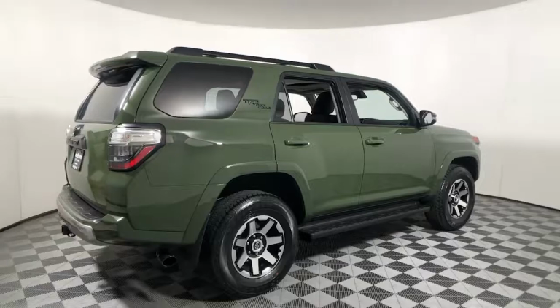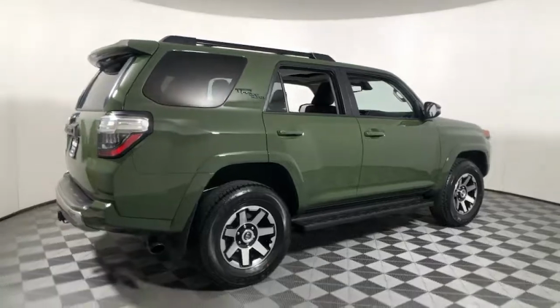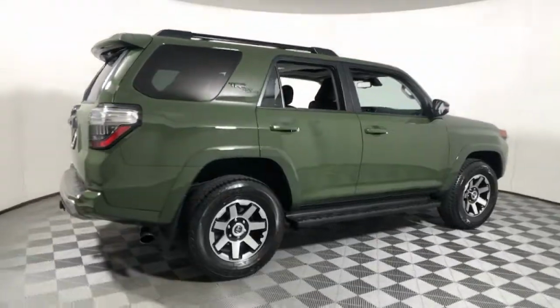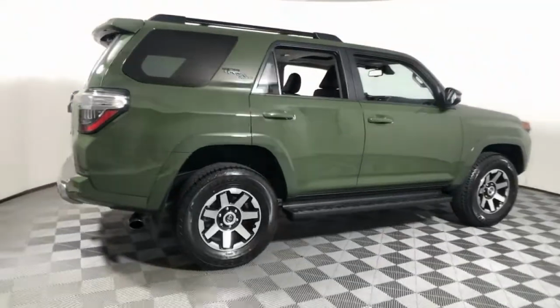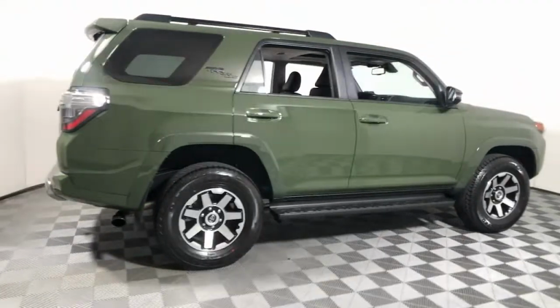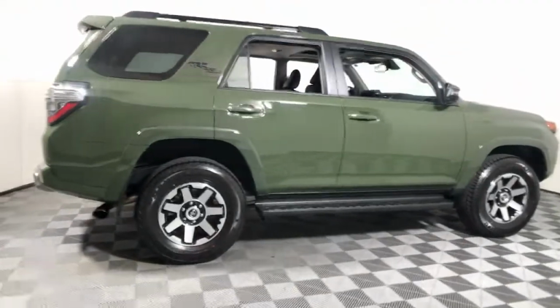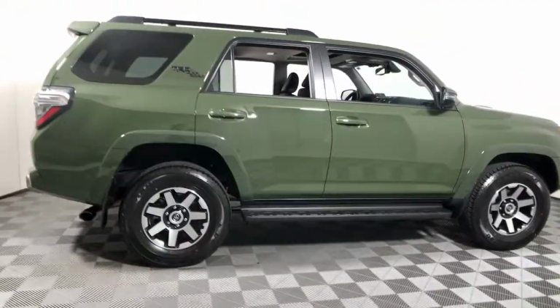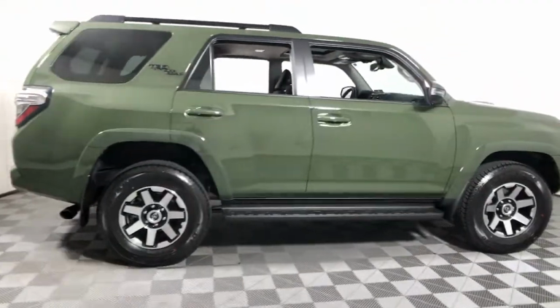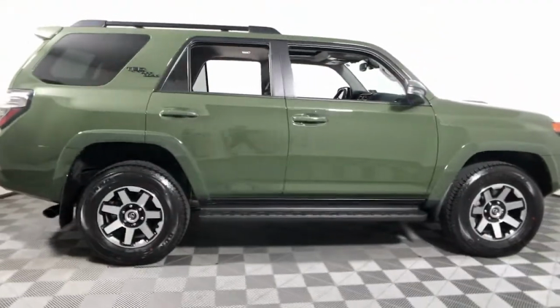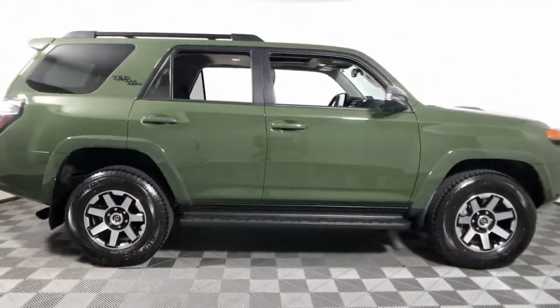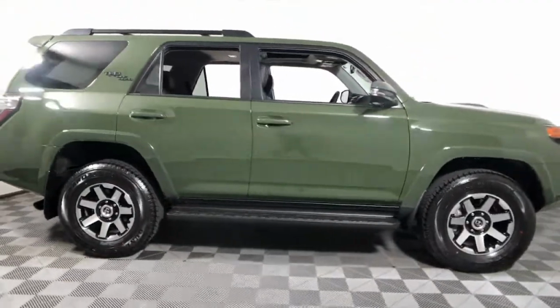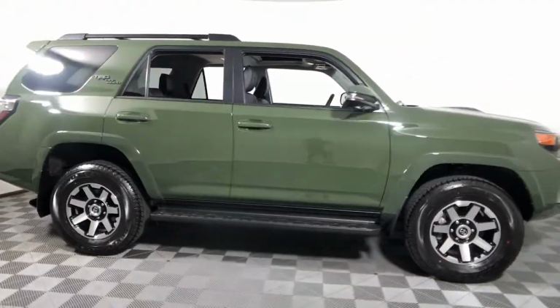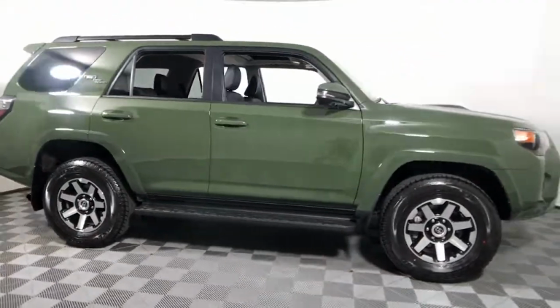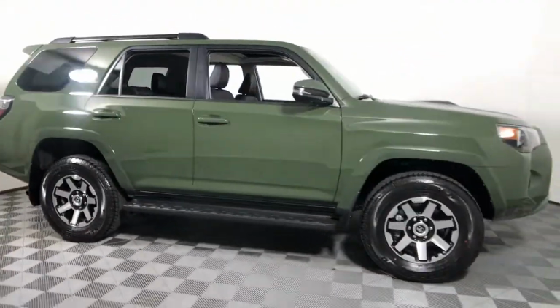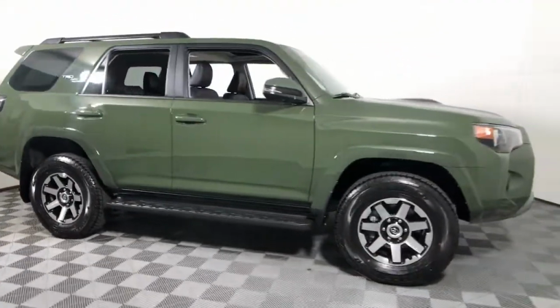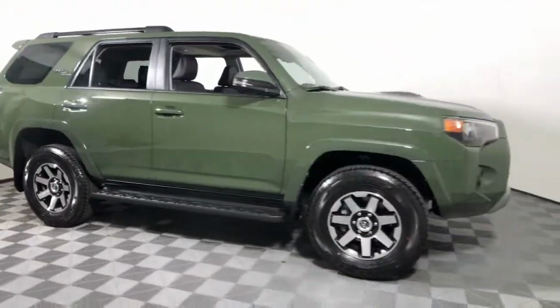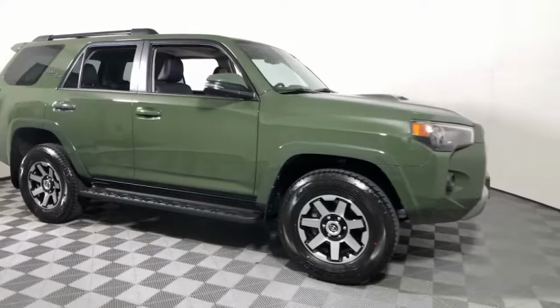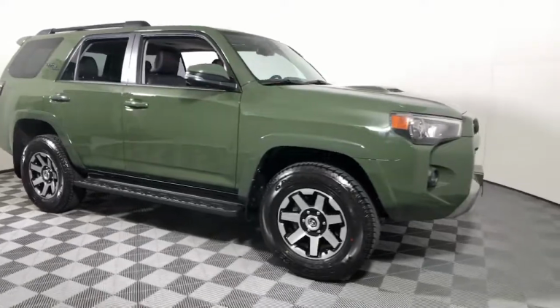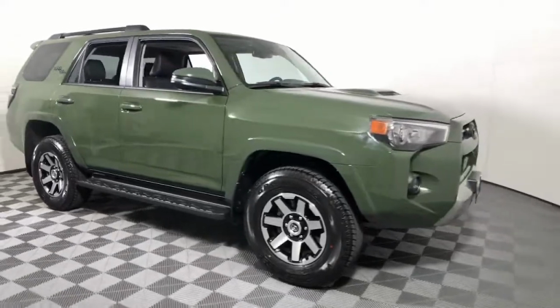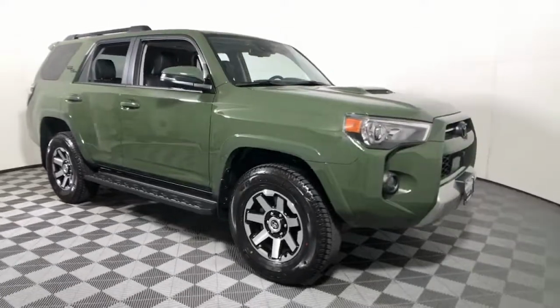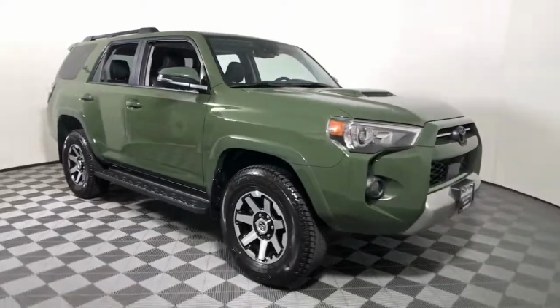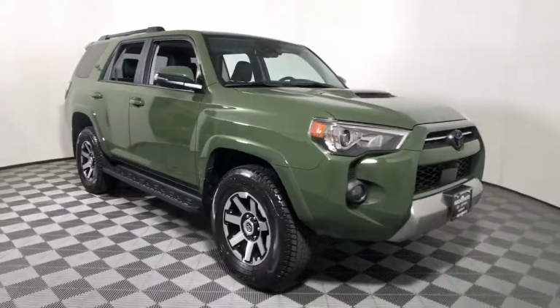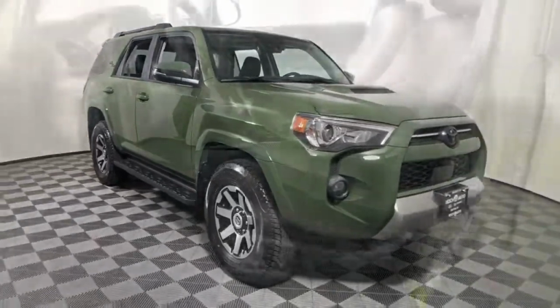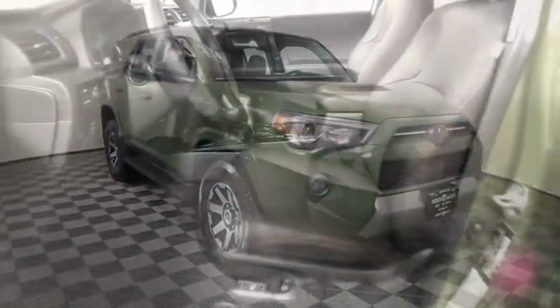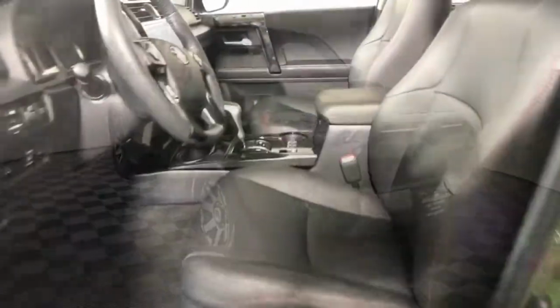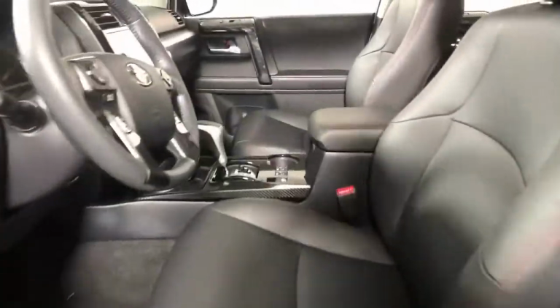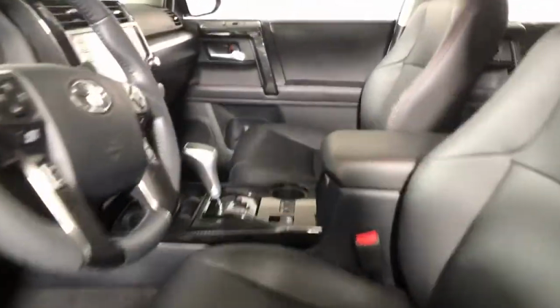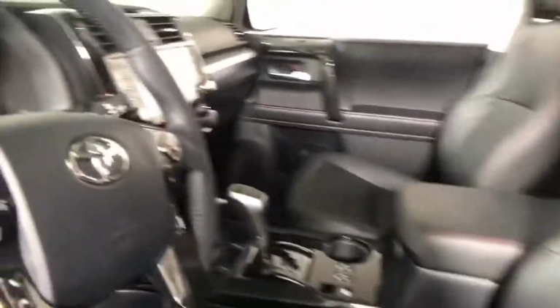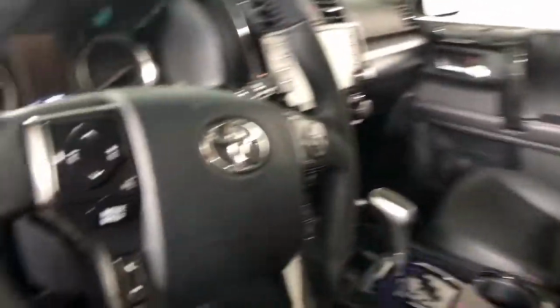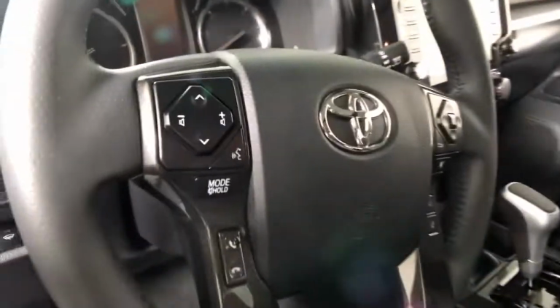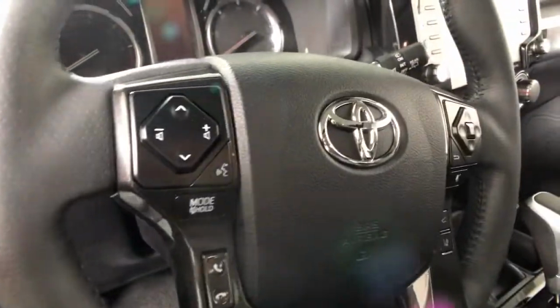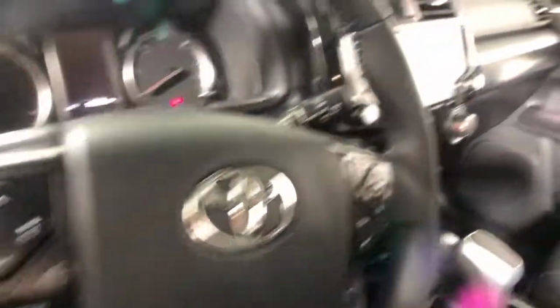Get acquainted with the 2022 Toyota 4Runner. This vehicle still has fewer than 5,000 miles on the clock, so it won't last long.